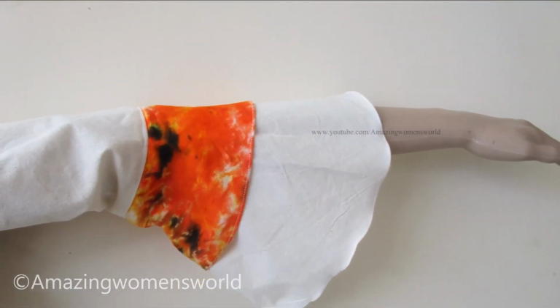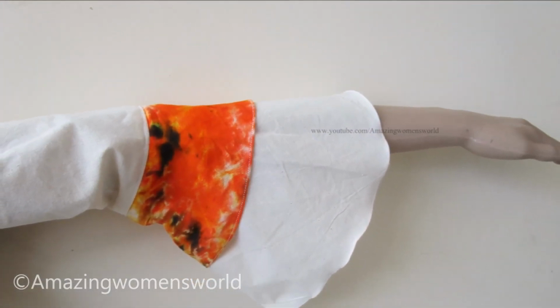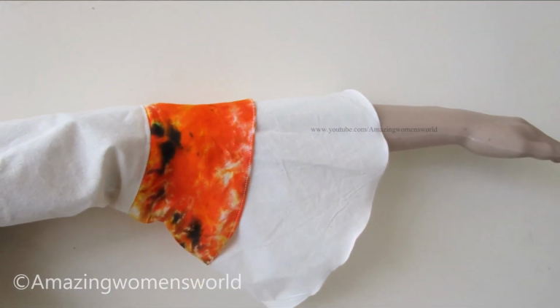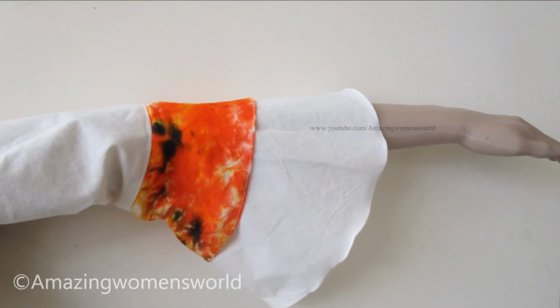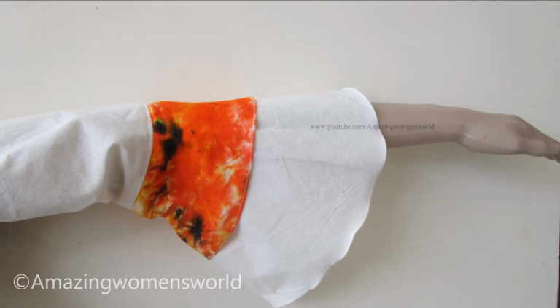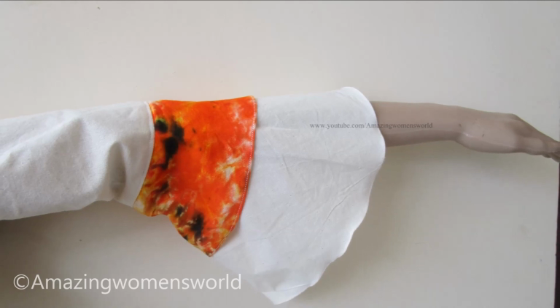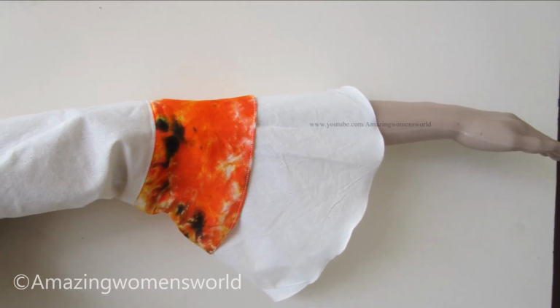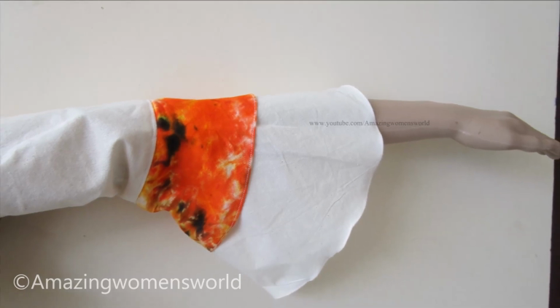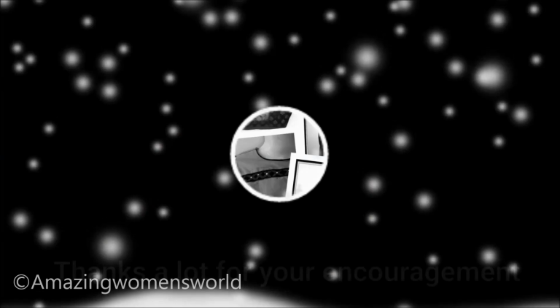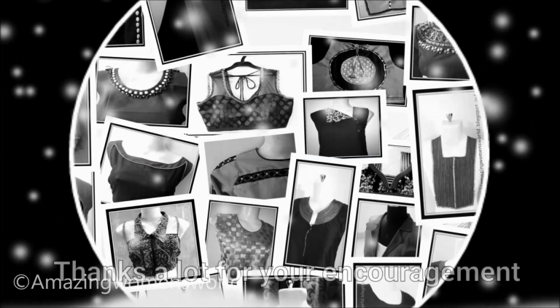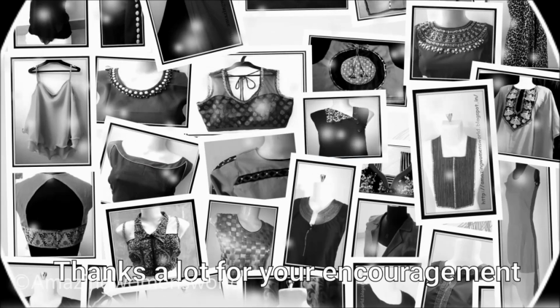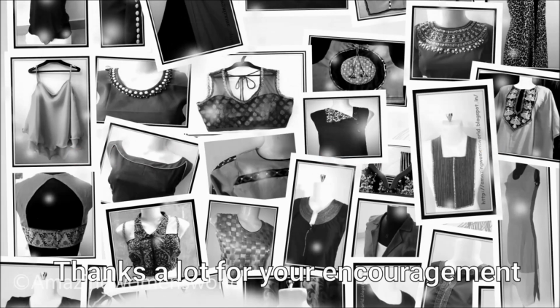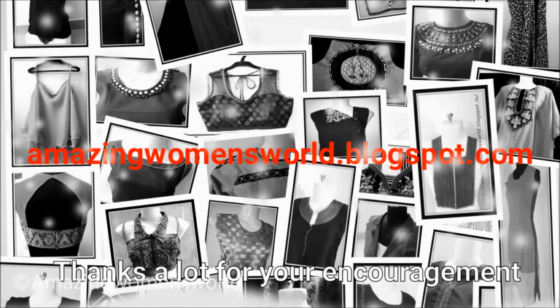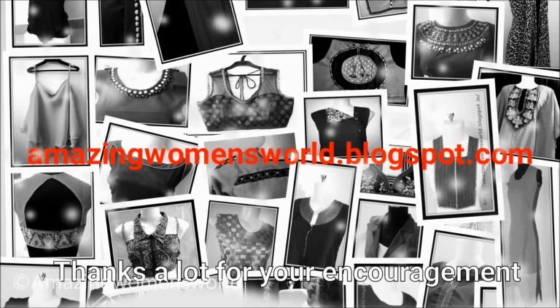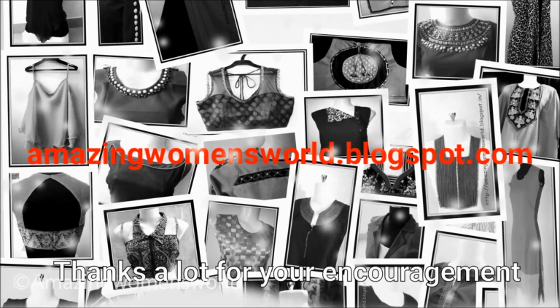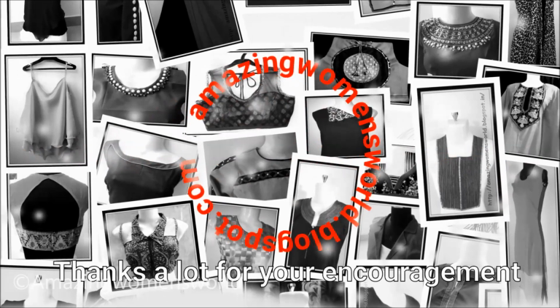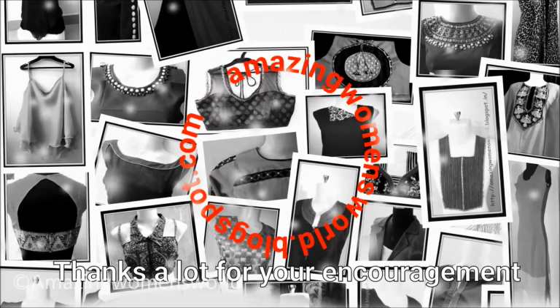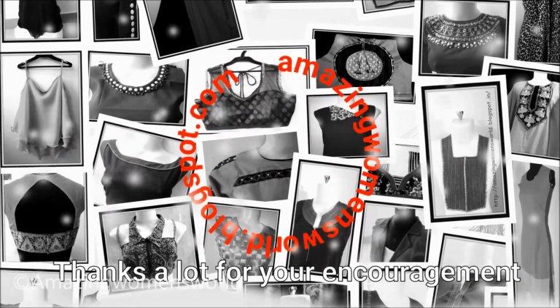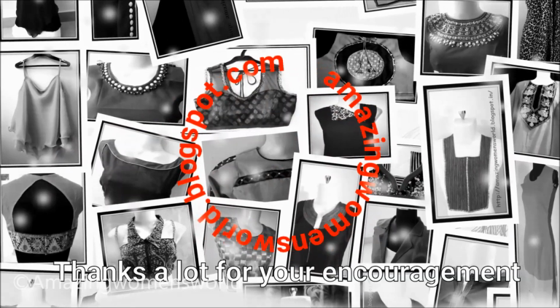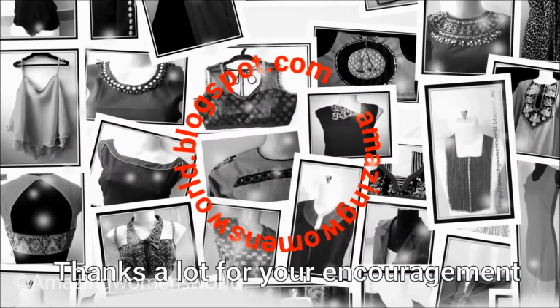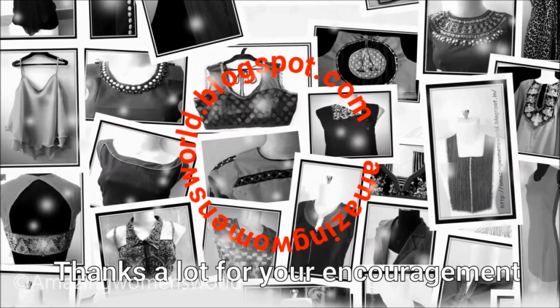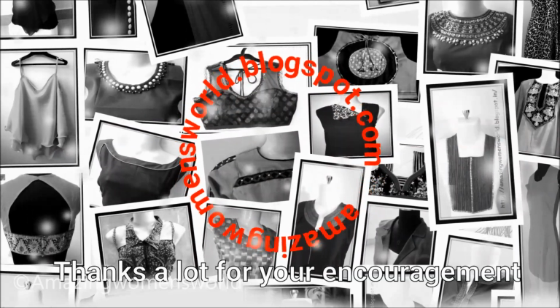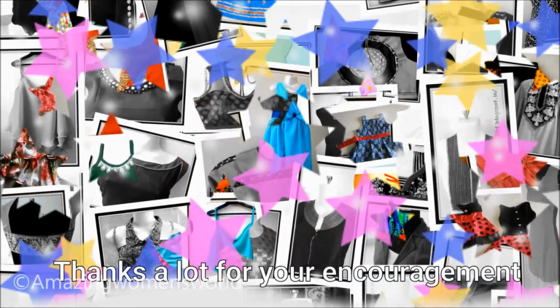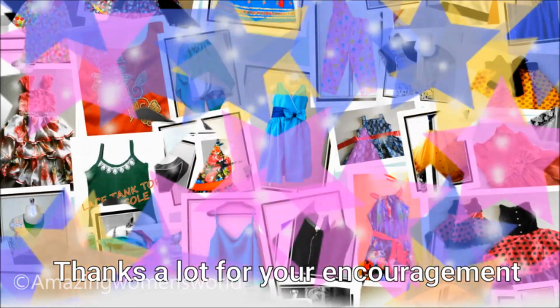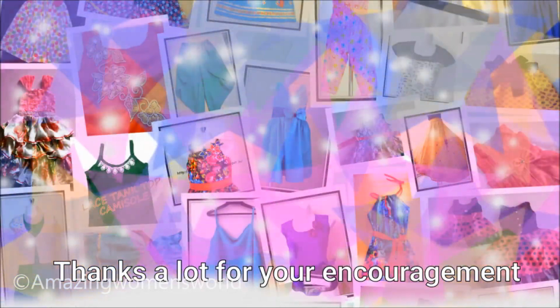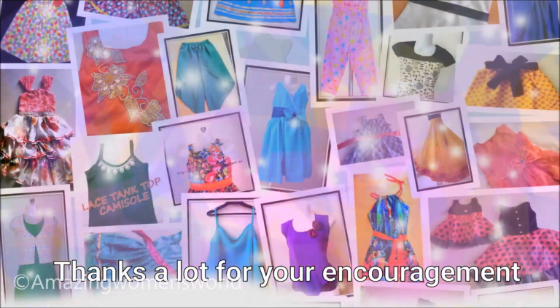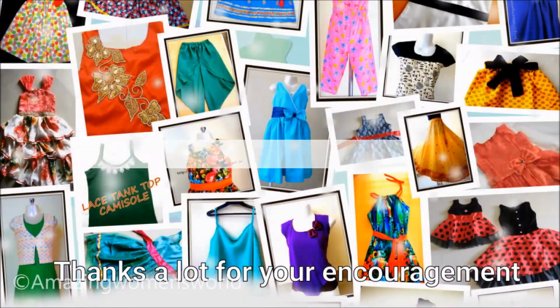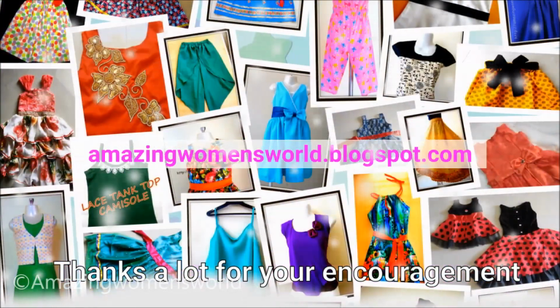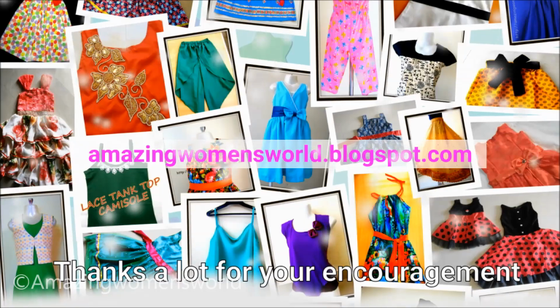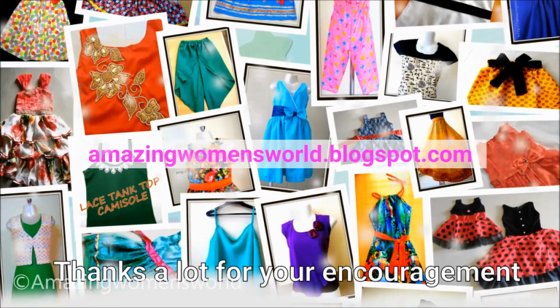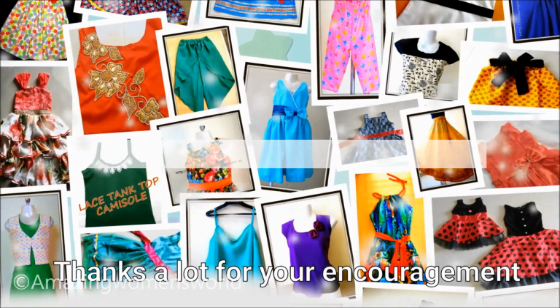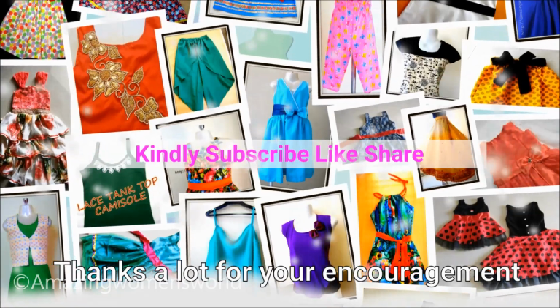Meet you all with another interesting video. Subscribe to Amazing Women's World channel and stay tuned to watch more videos of latest fashions and trends. Please do hit the bell icon to receive future notifications whenever I upload. See you all, bye for now!